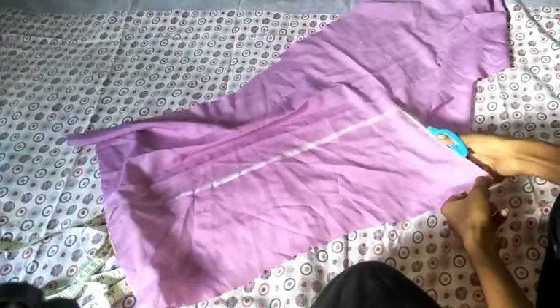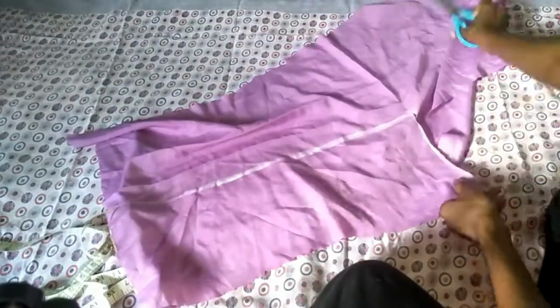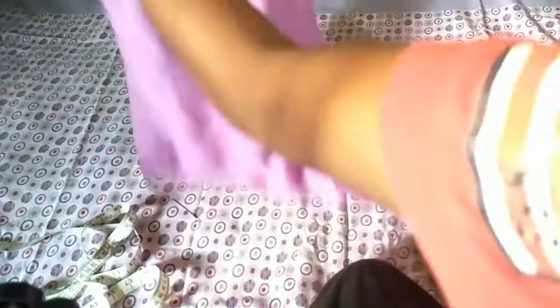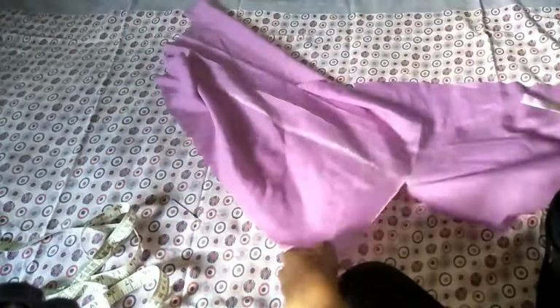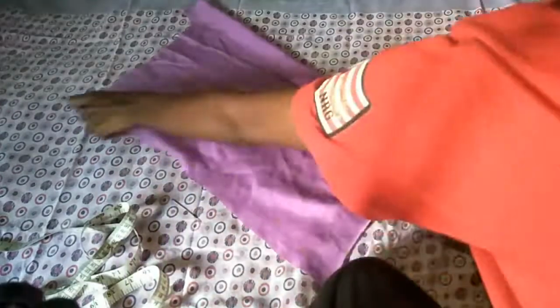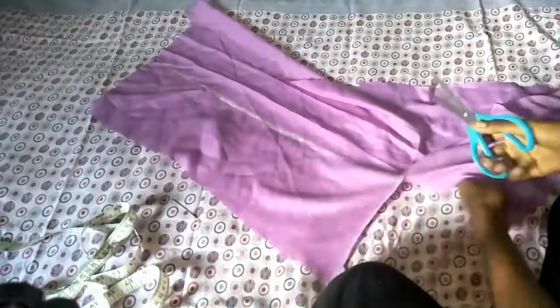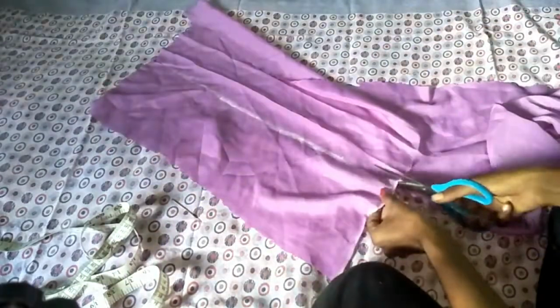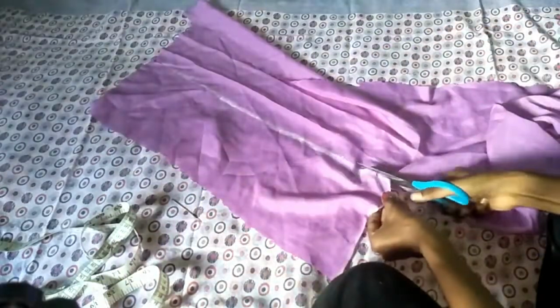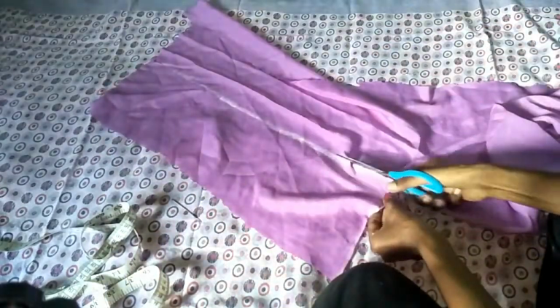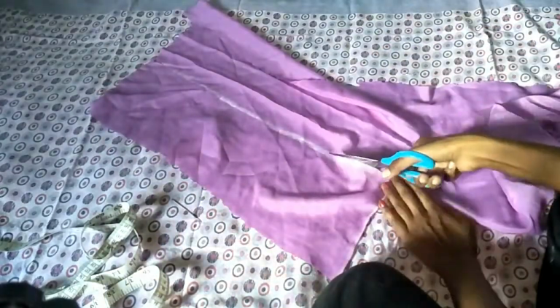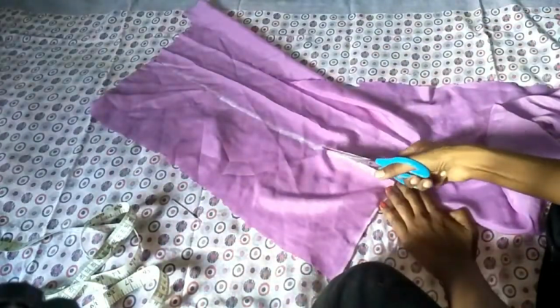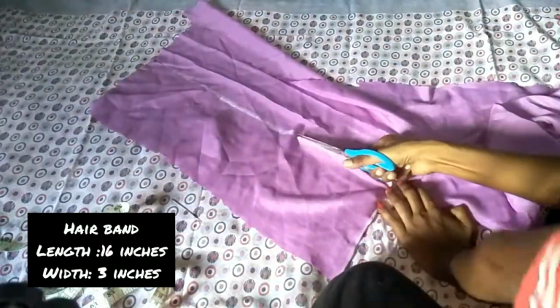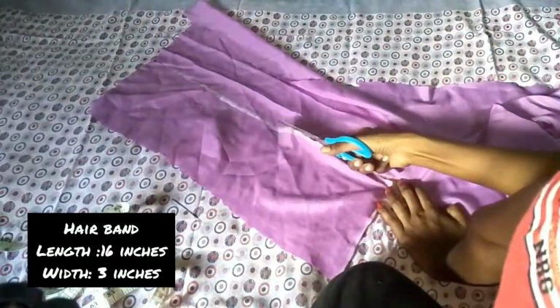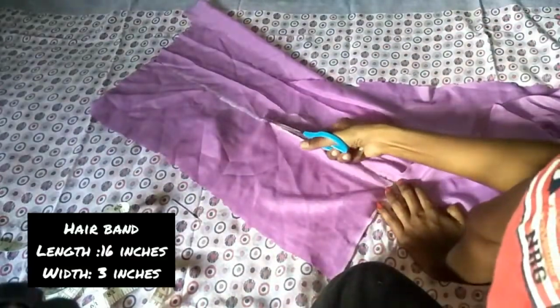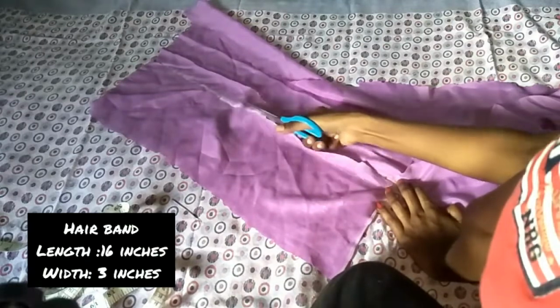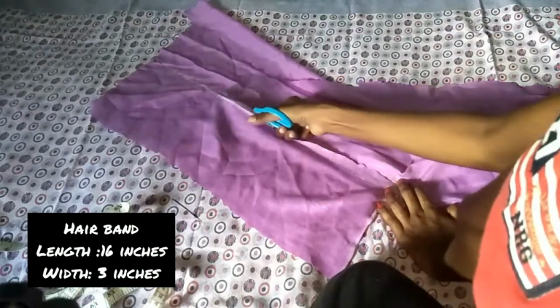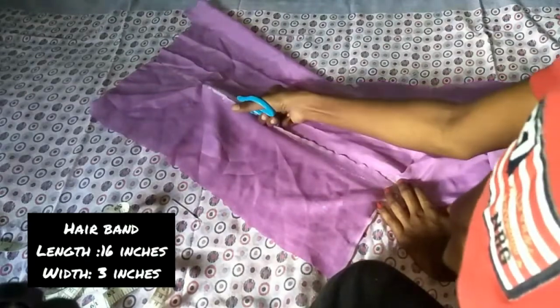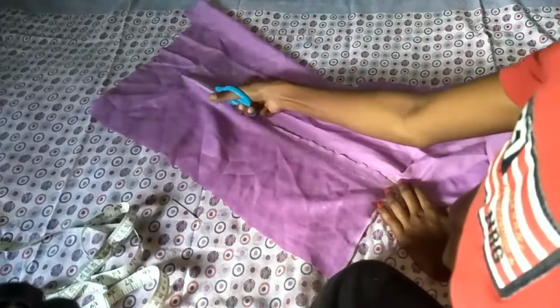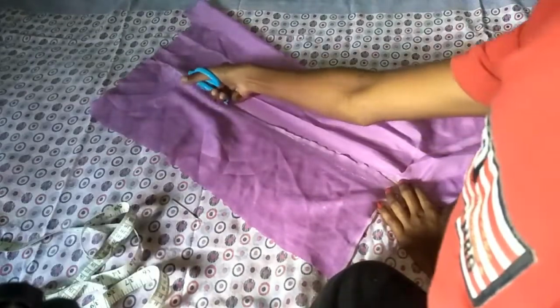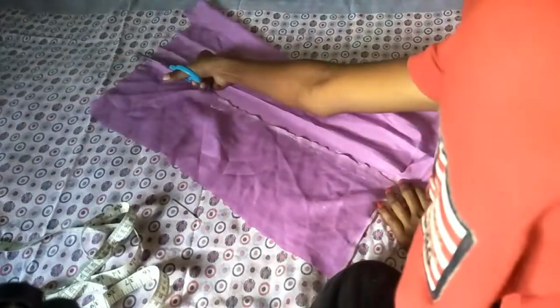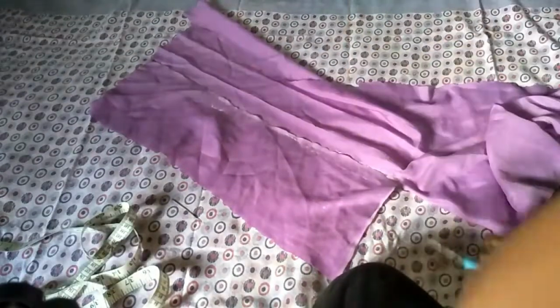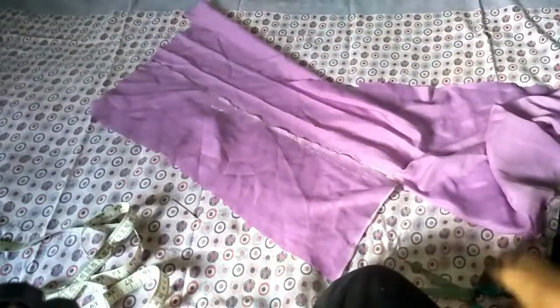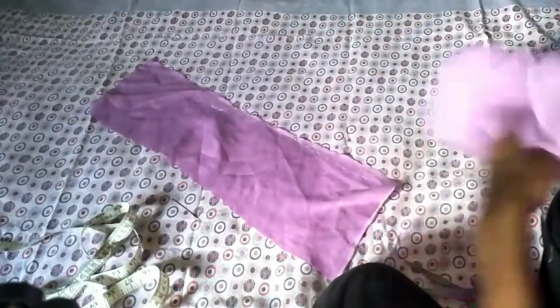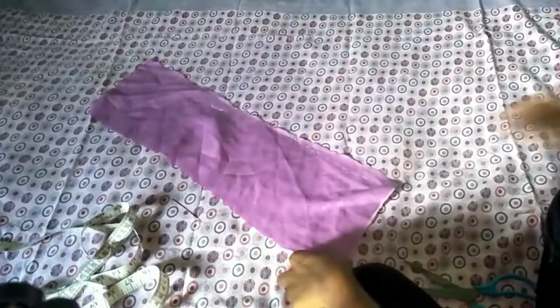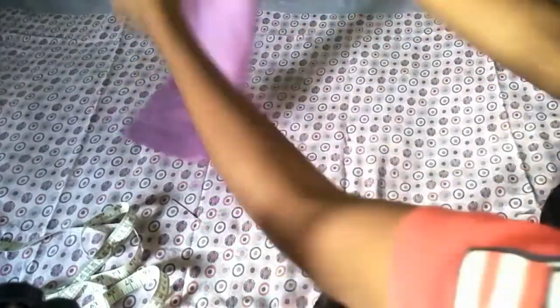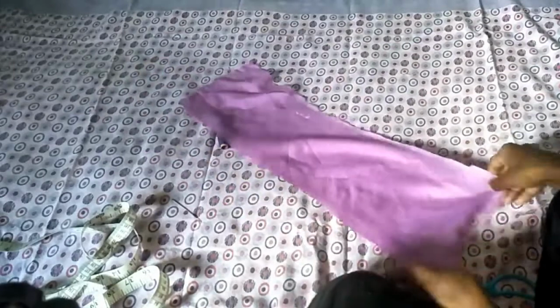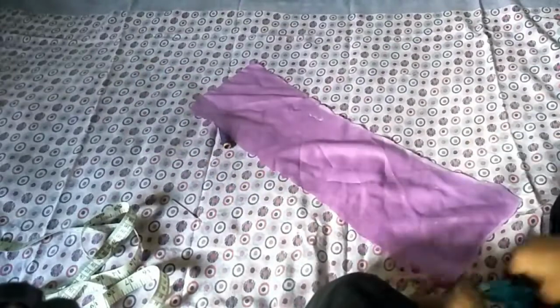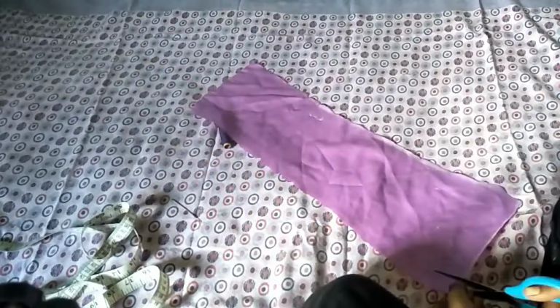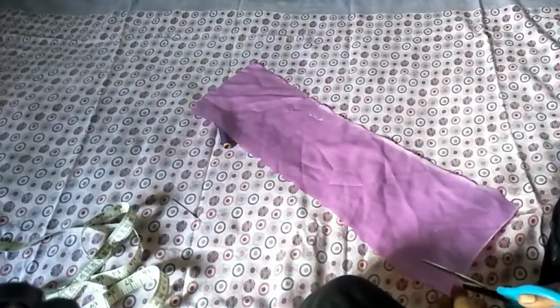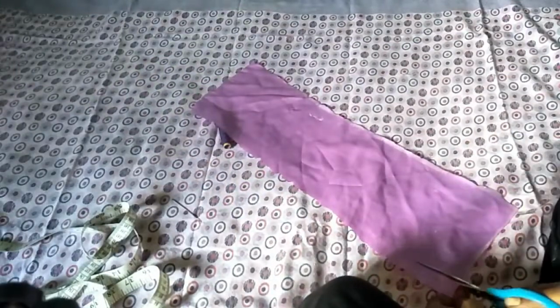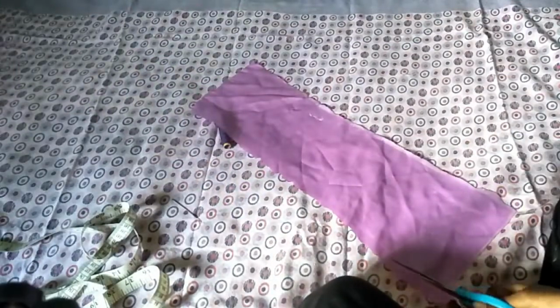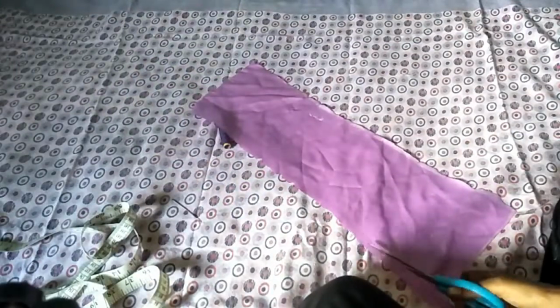If you want to cut a hair band, the length is 16 inches and the width is 3 inches. For the scrunchies hair band, cut 20 inches with a width of 6½ inches.